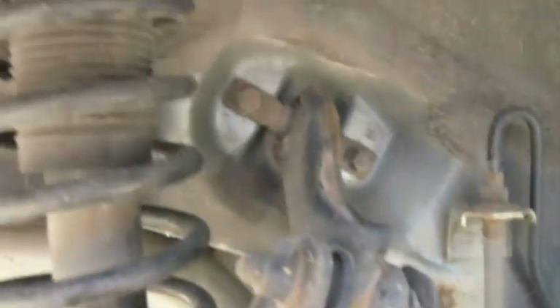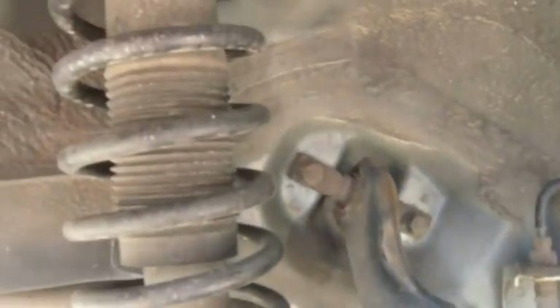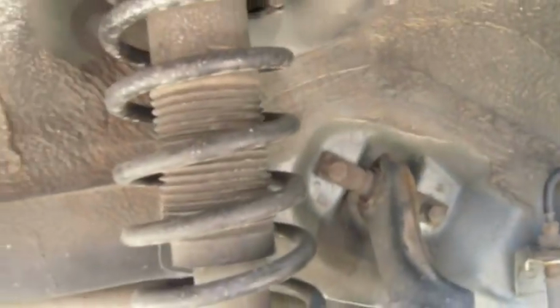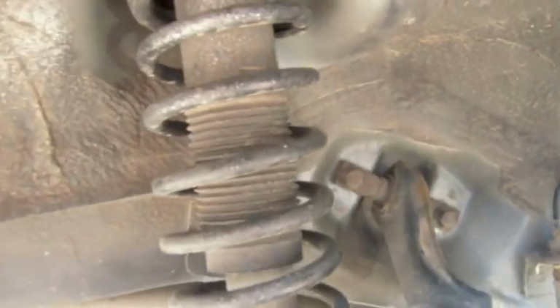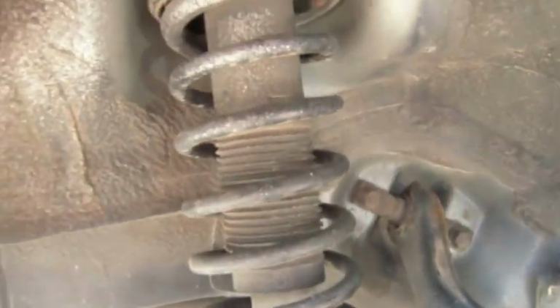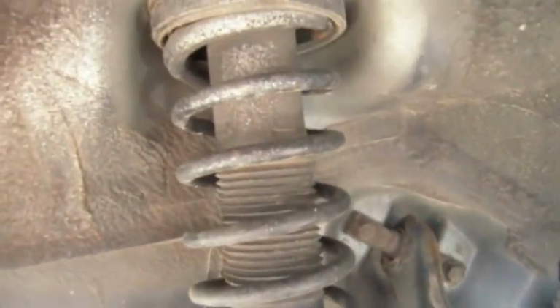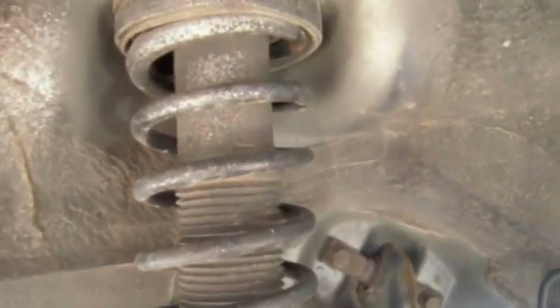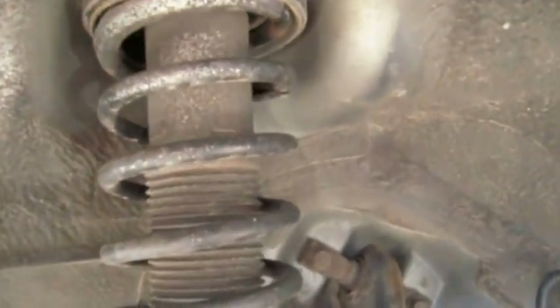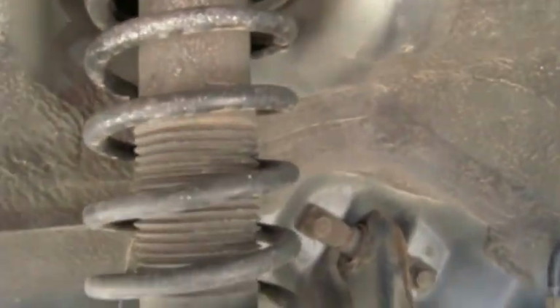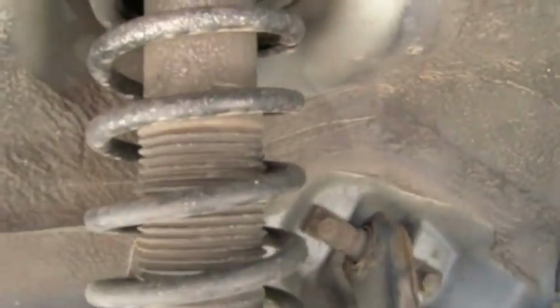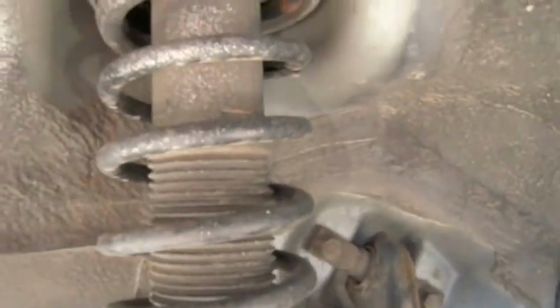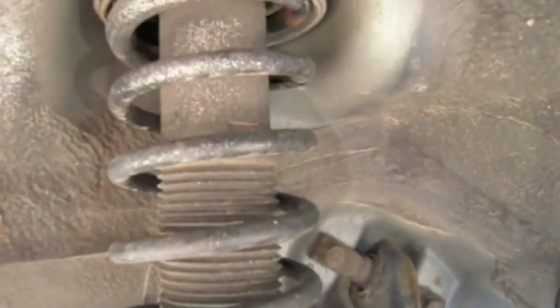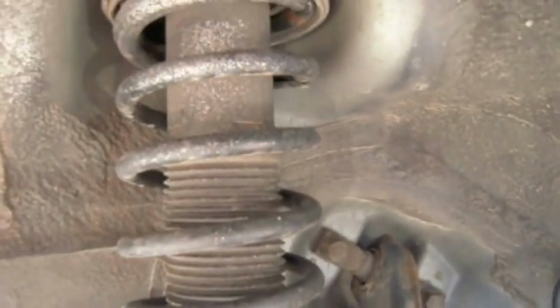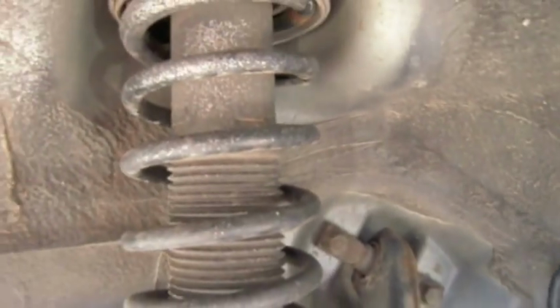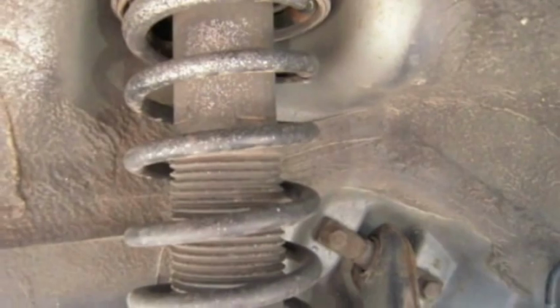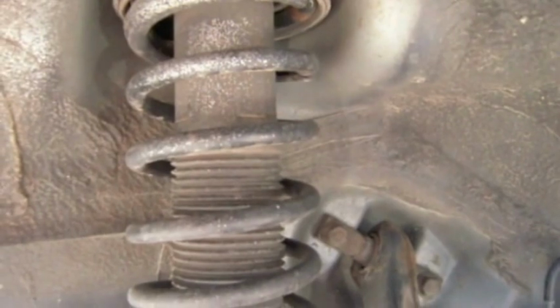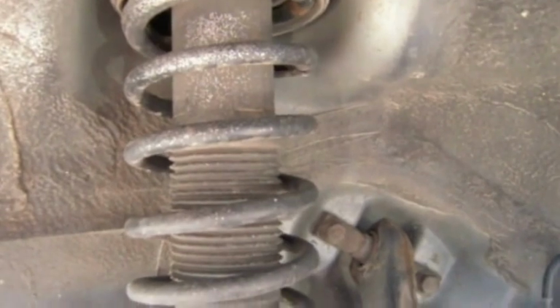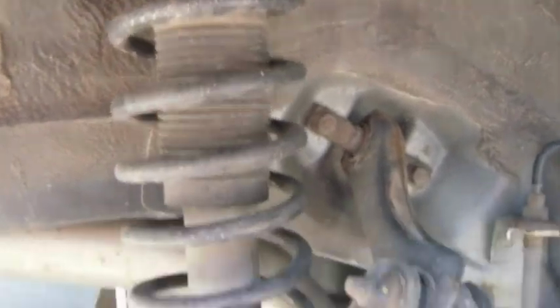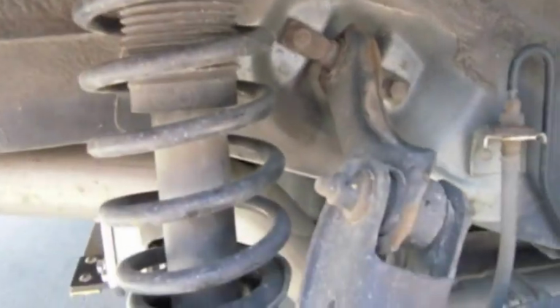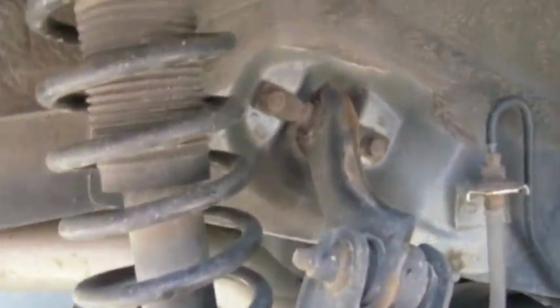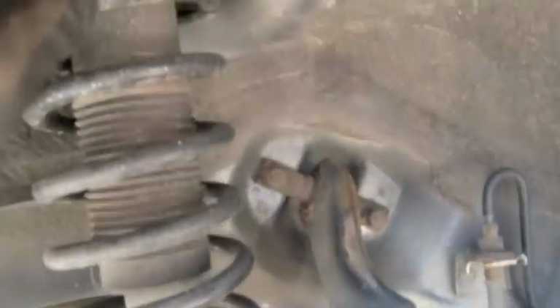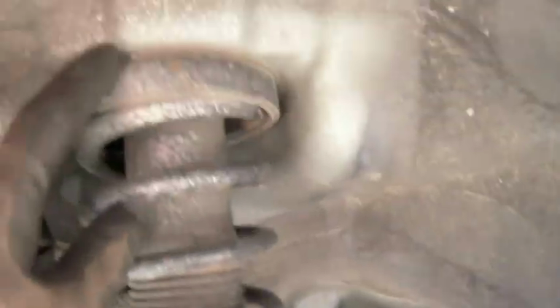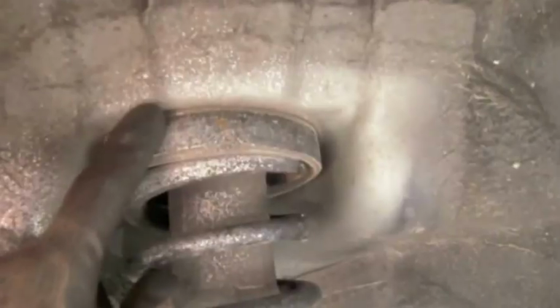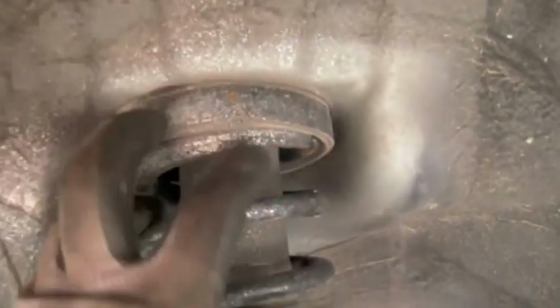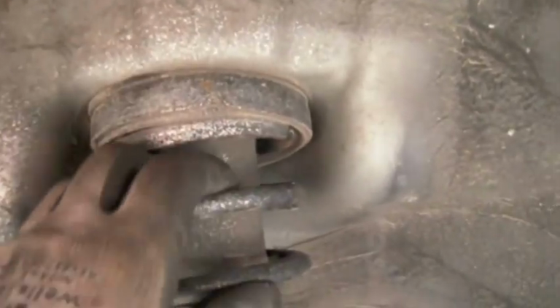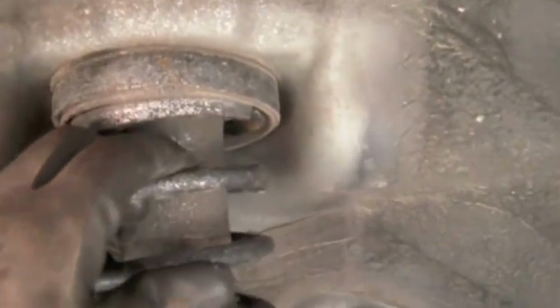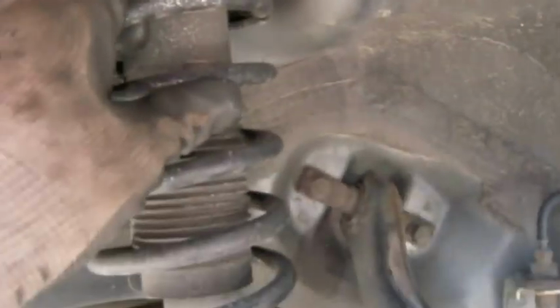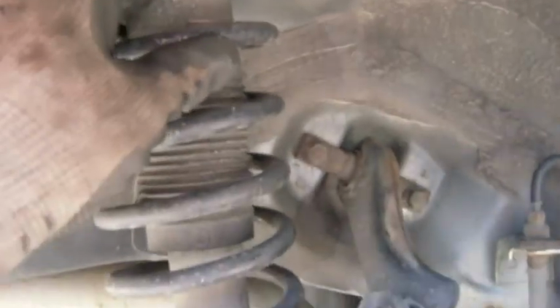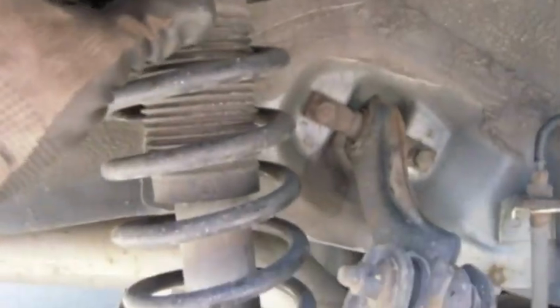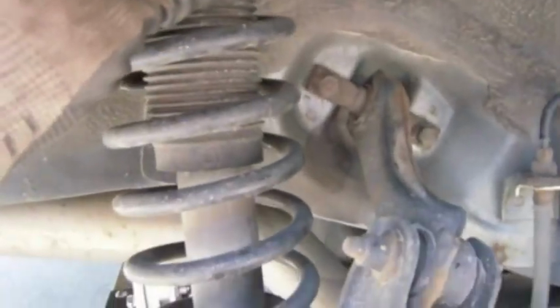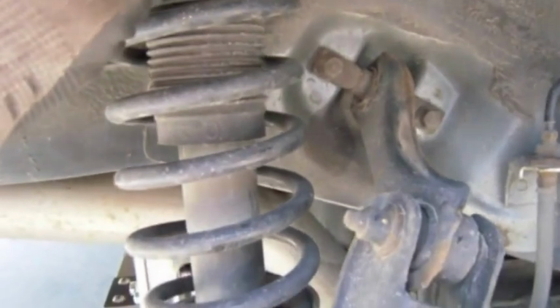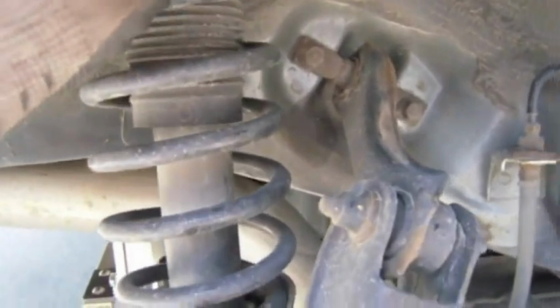We'll get started on that, and then you have to go into the trunk and pull some of the carpet out to get to those bolts on the shock. I'll get back to you in a second.